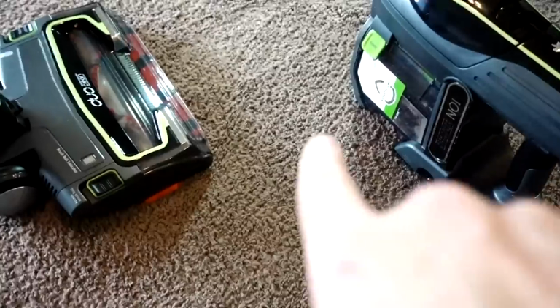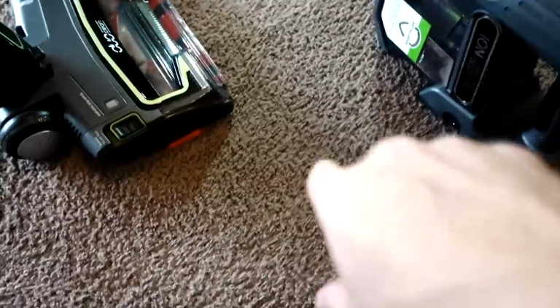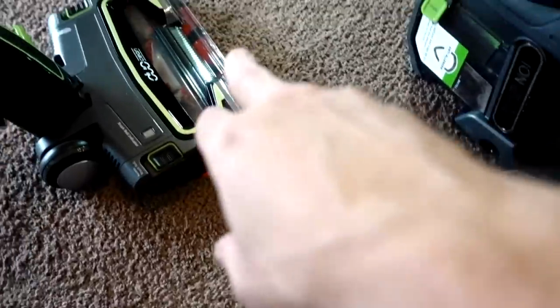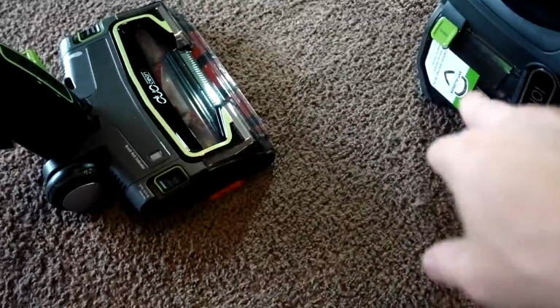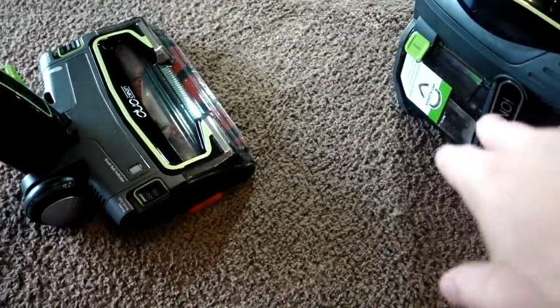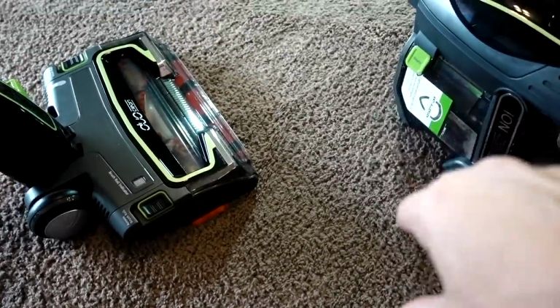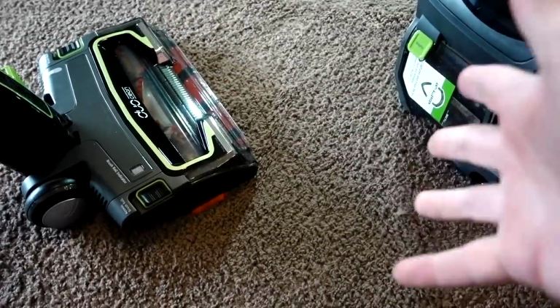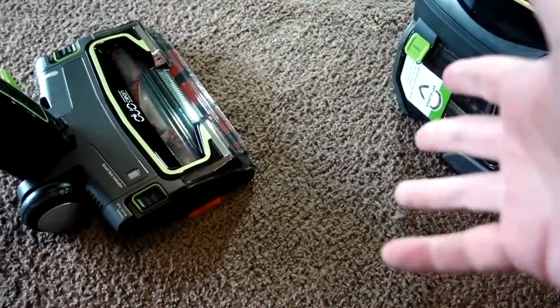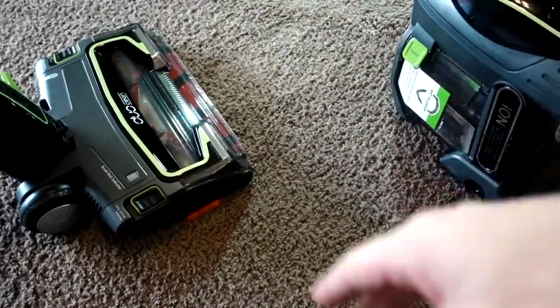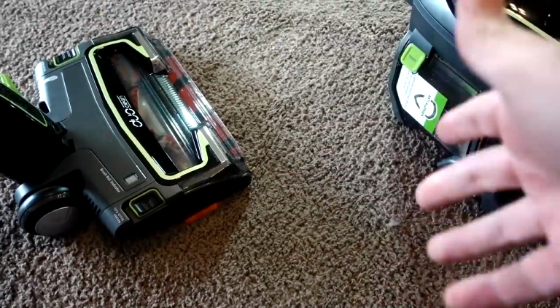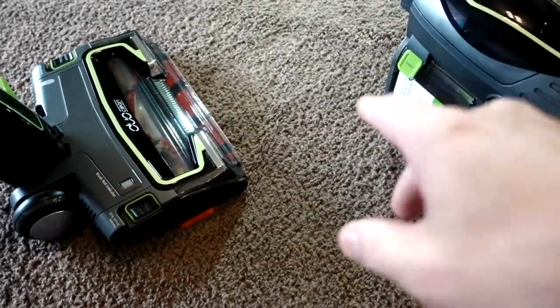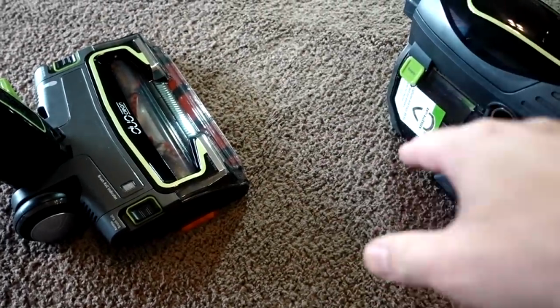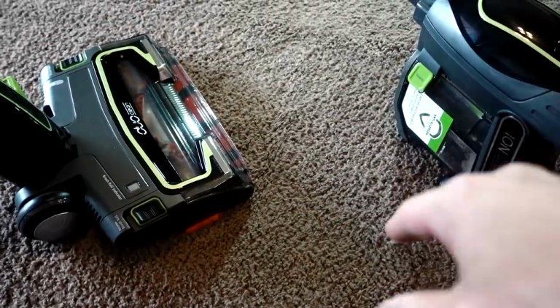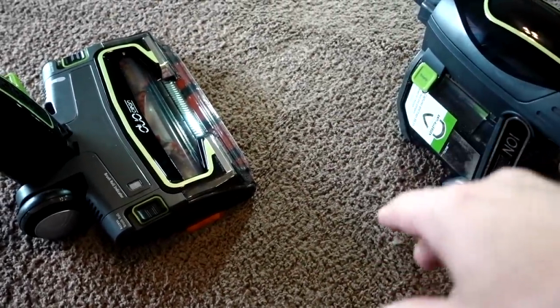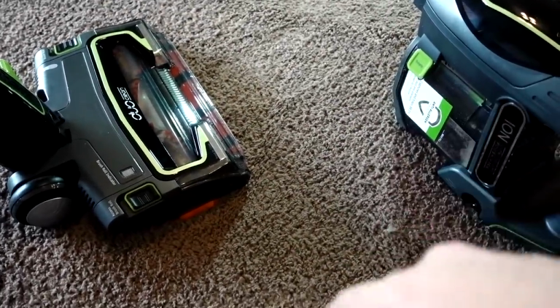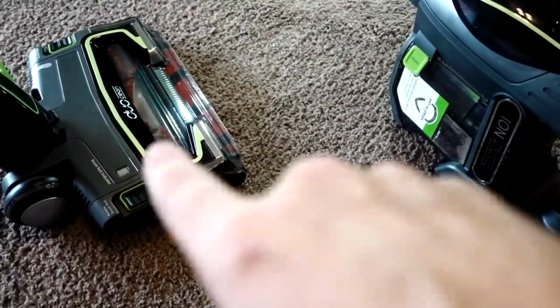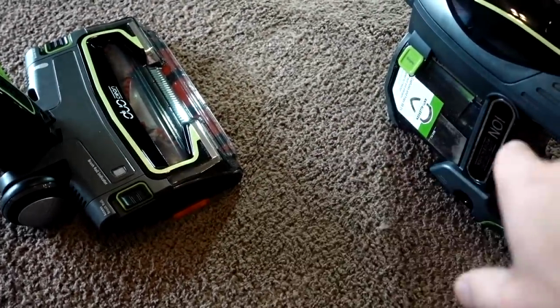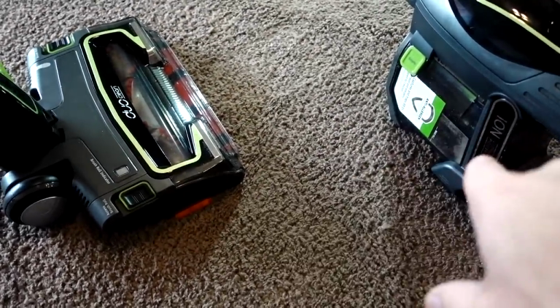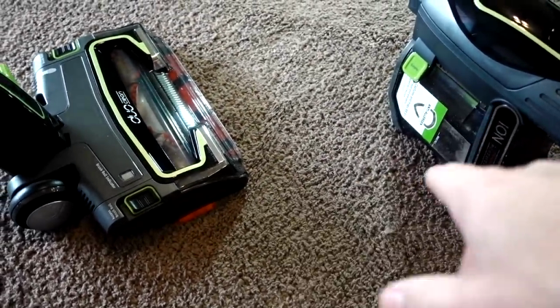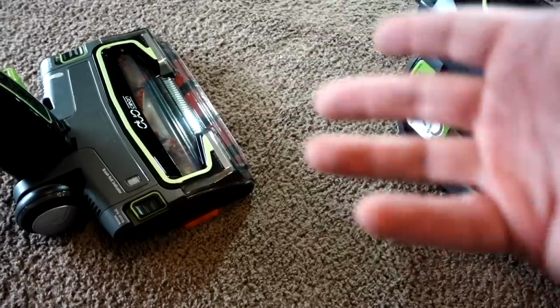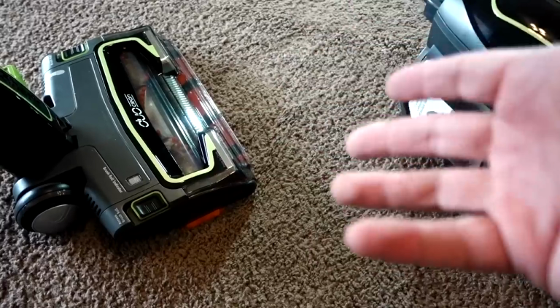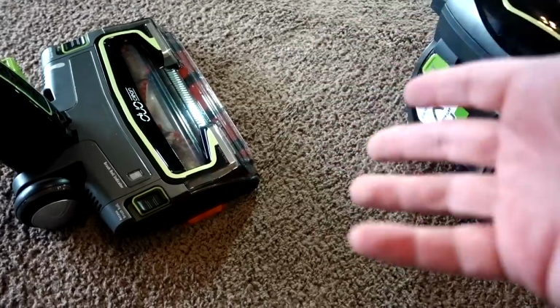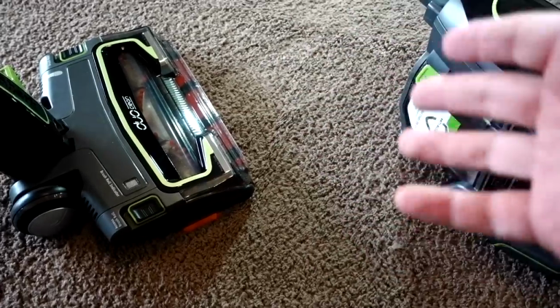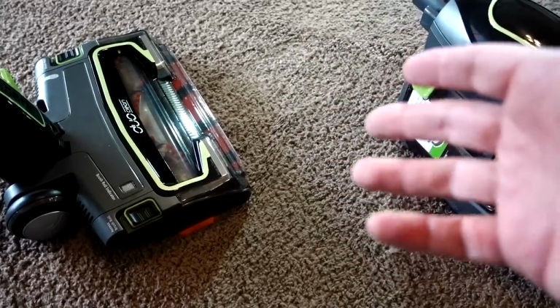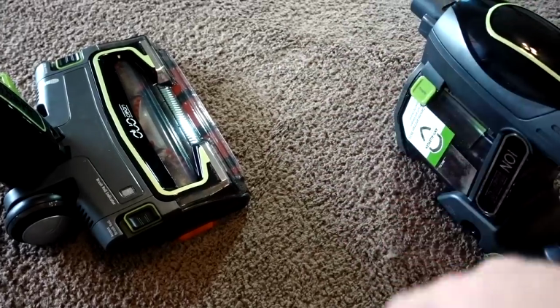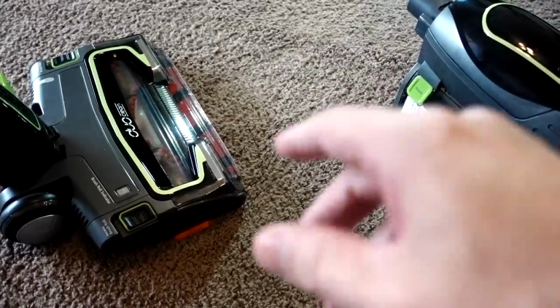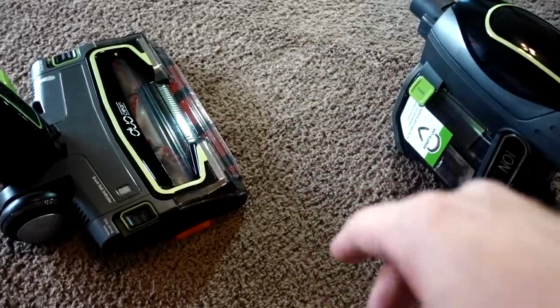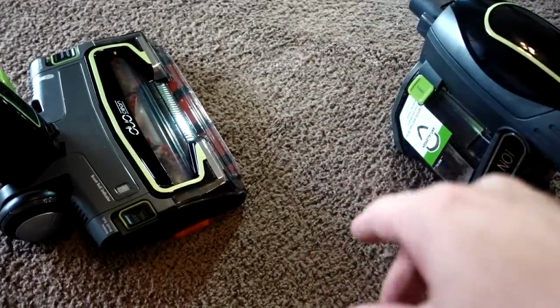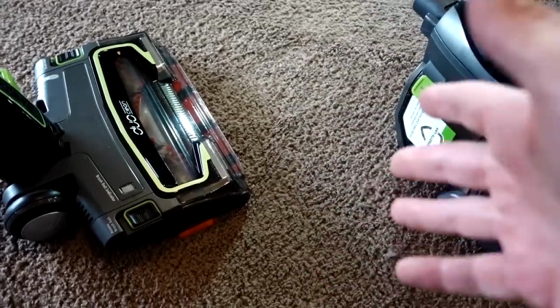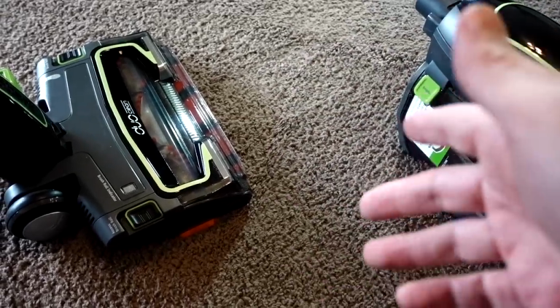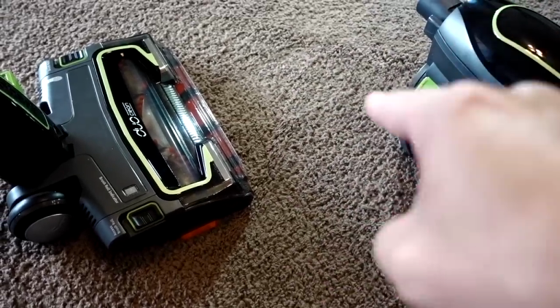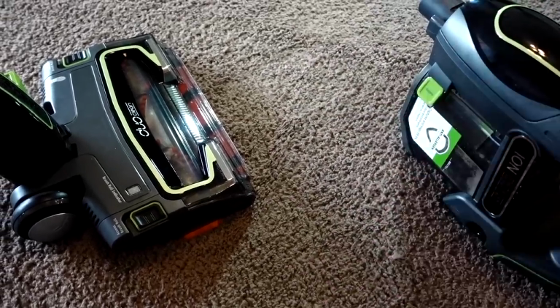My first test over the big cereal — maybe I went too fast. In the commercial they do go pretty slow. It took me two passes to get it all up, which is not the end of the world. But we've got more tests to do, so let's keep going.